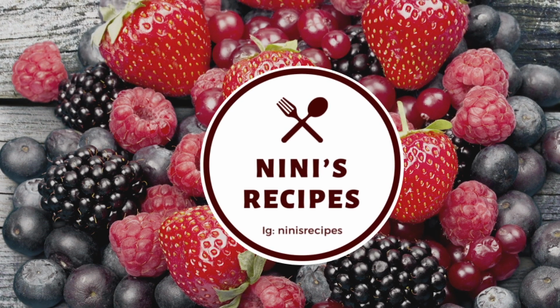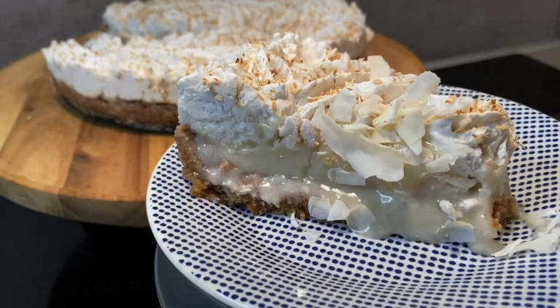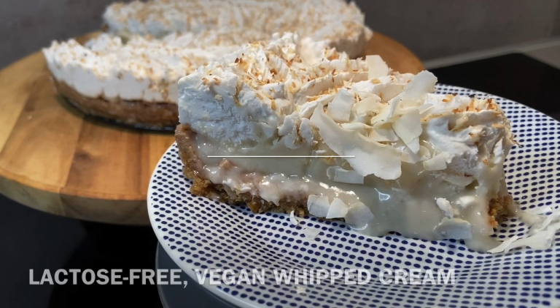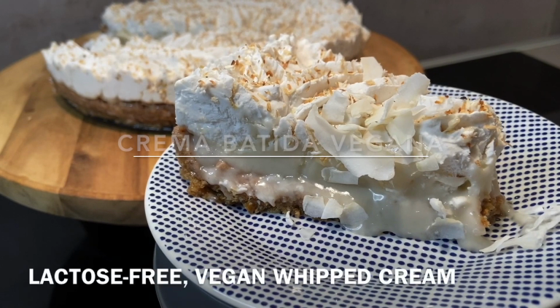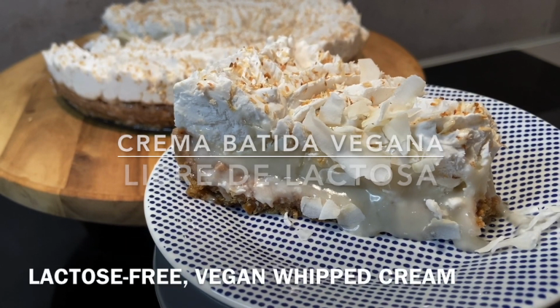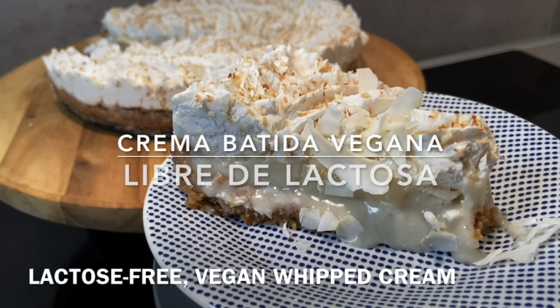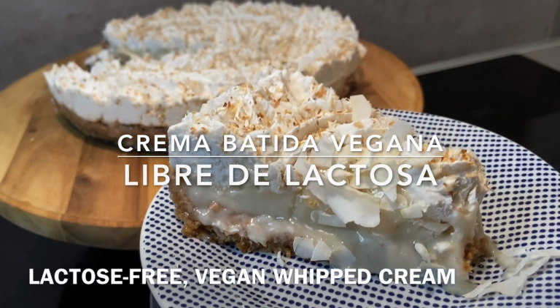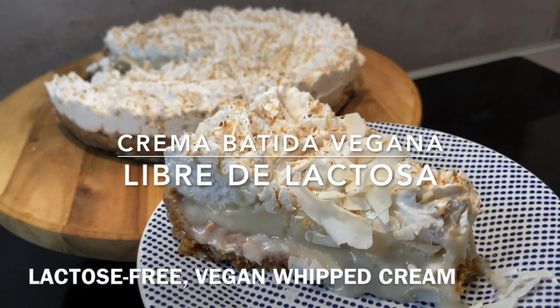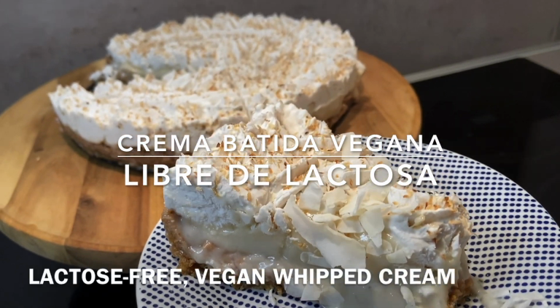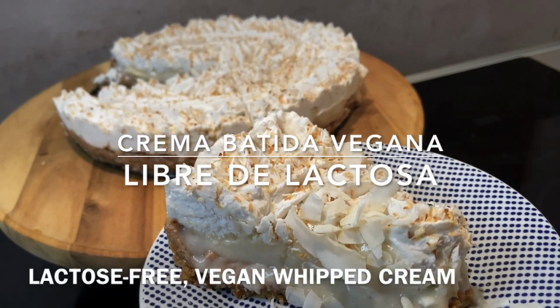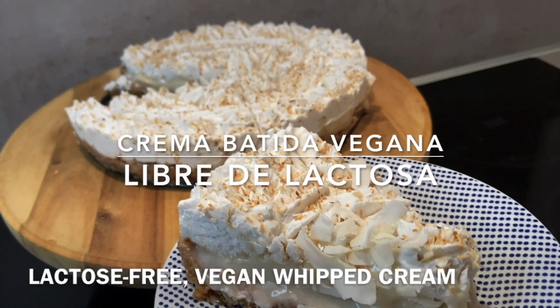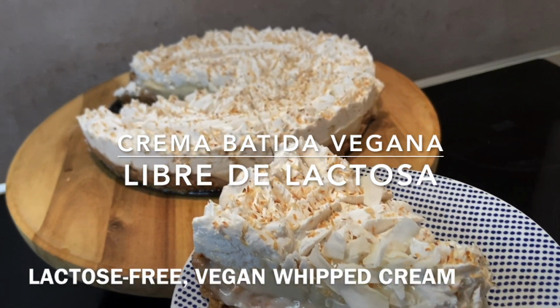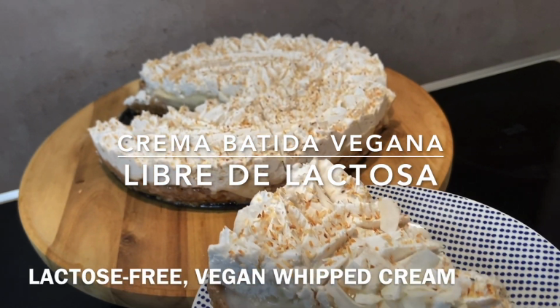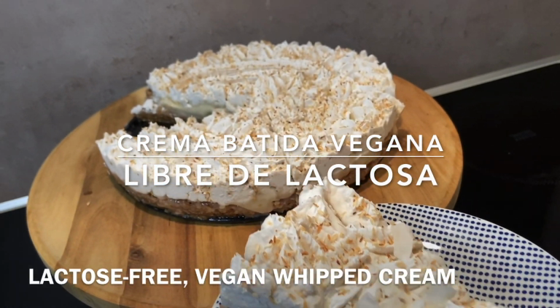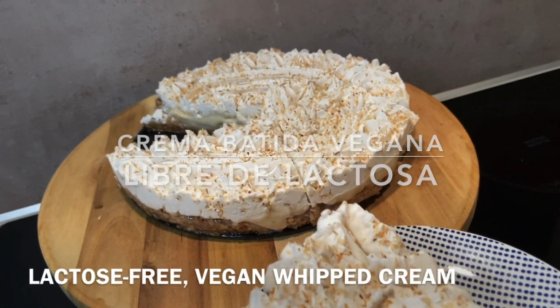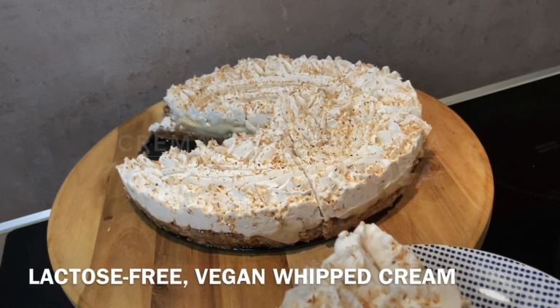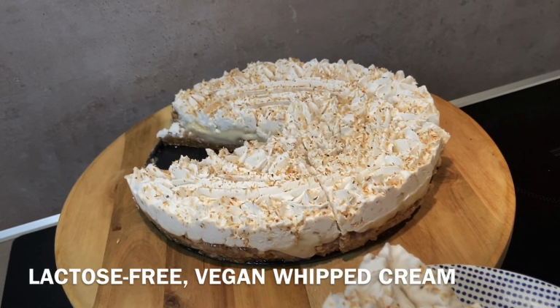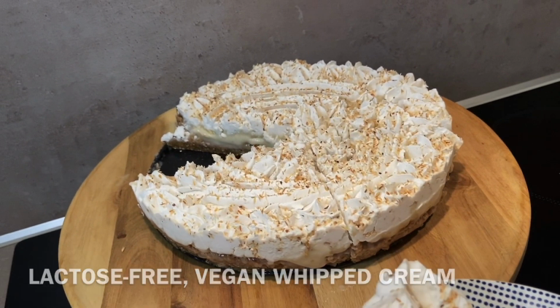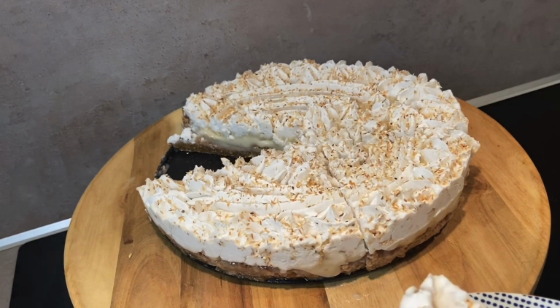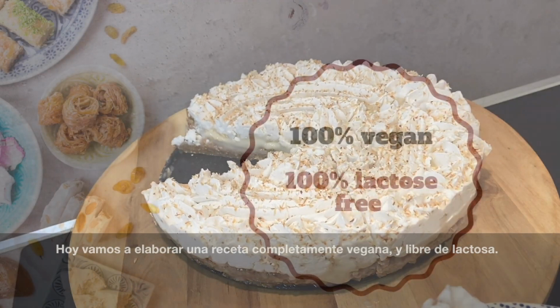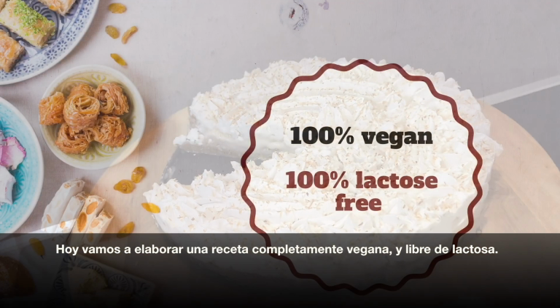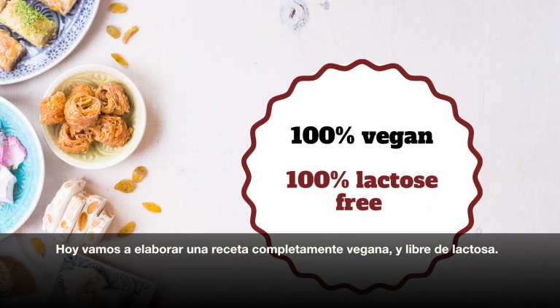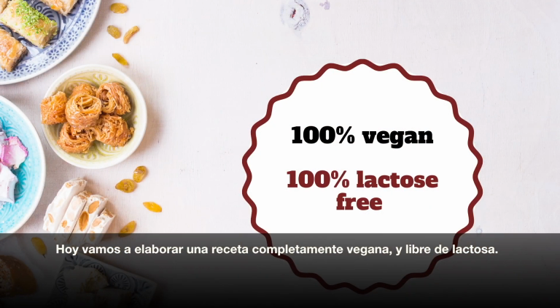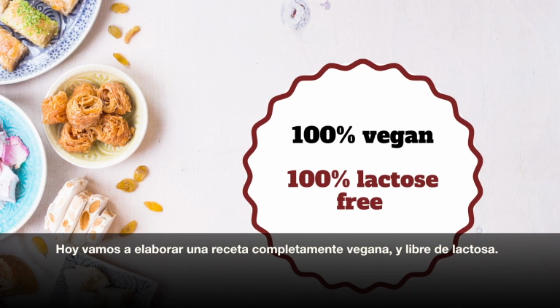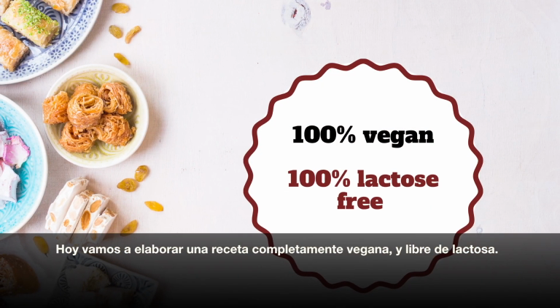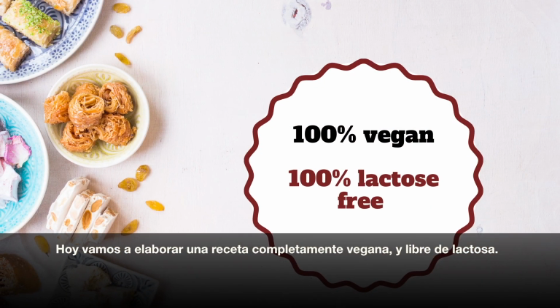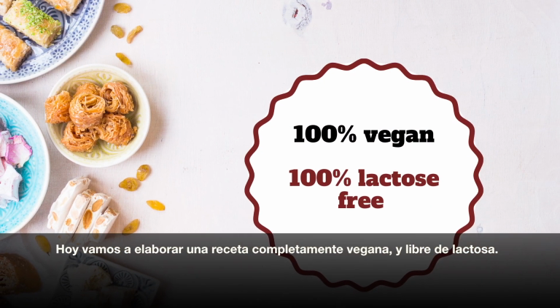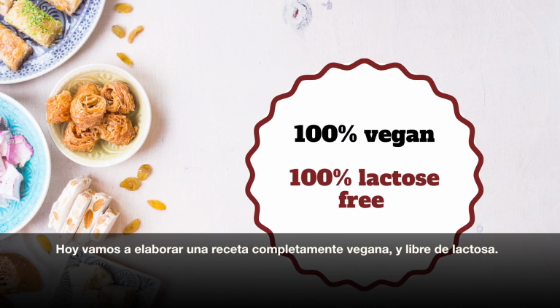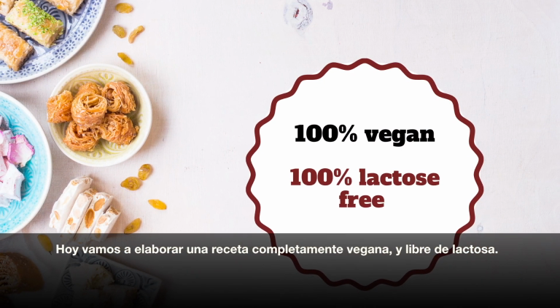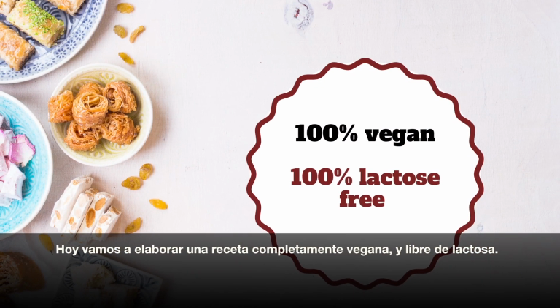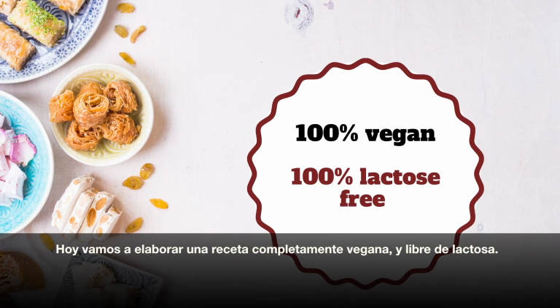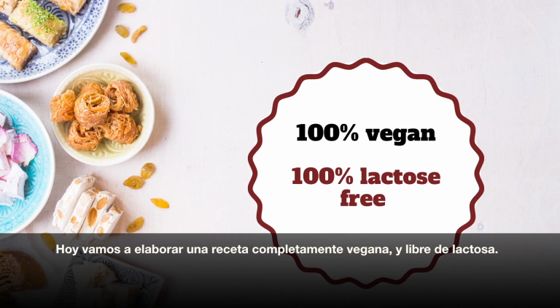Hello dear friends, I am Nini and welcome back to my channel. Today we will be making a recipe that's 100% vegan and completely lactose free.